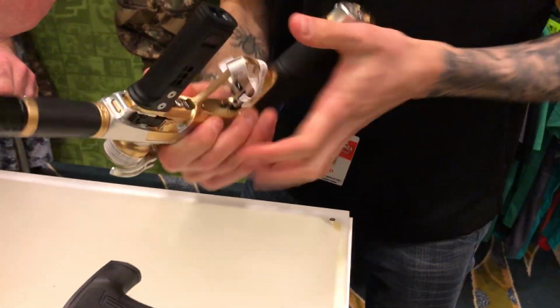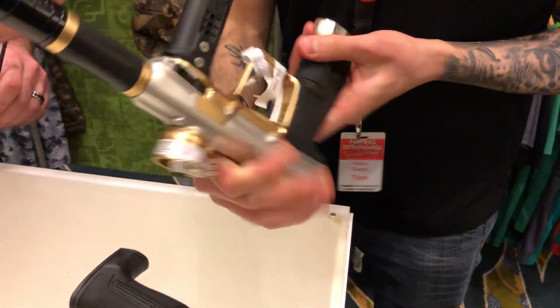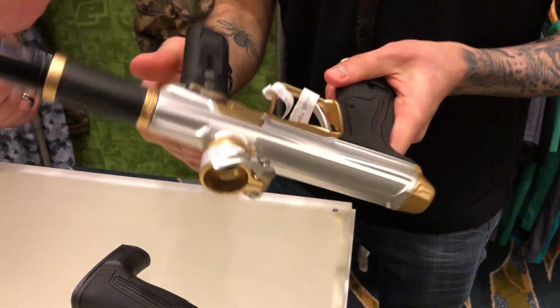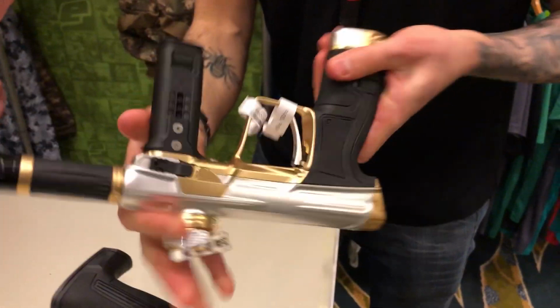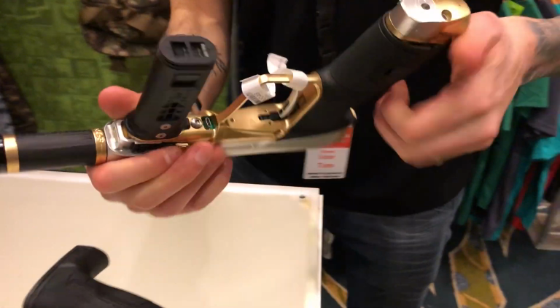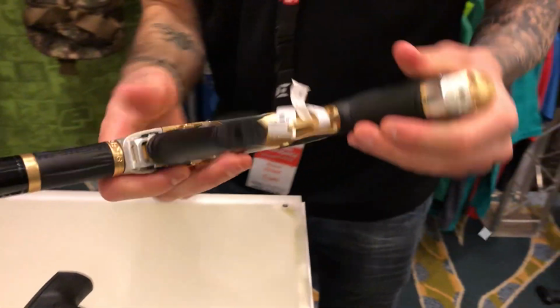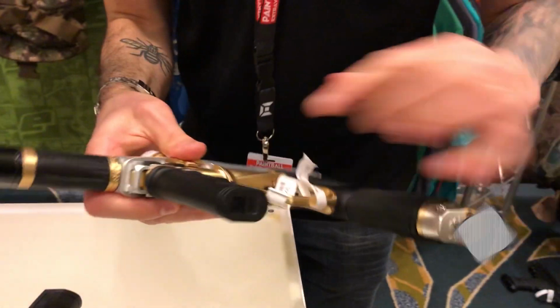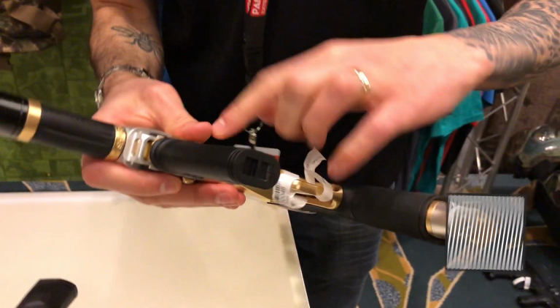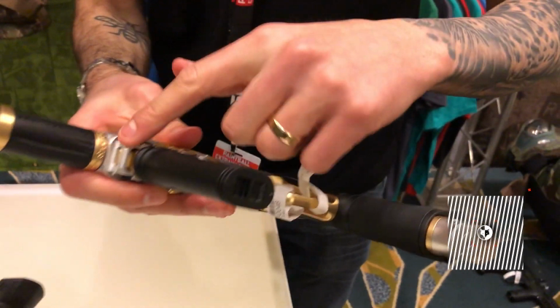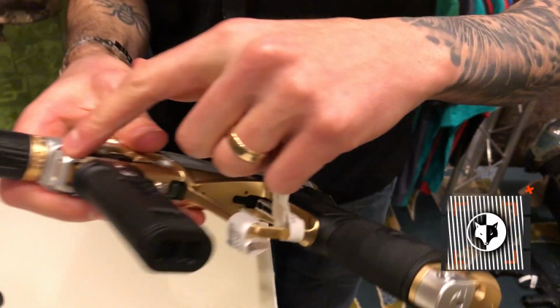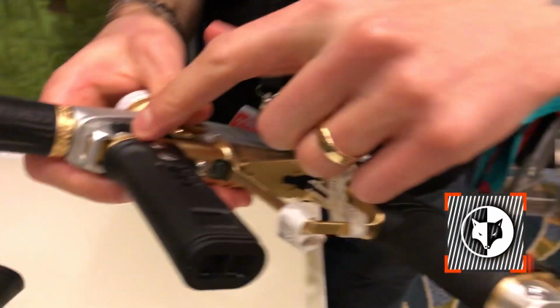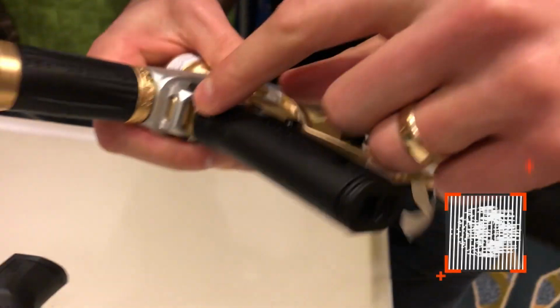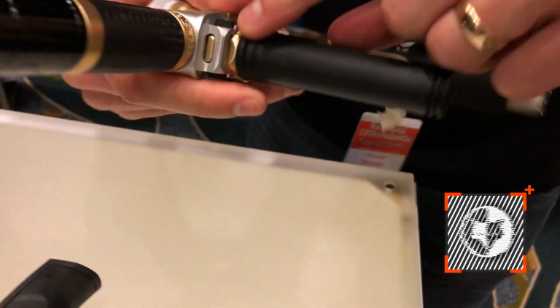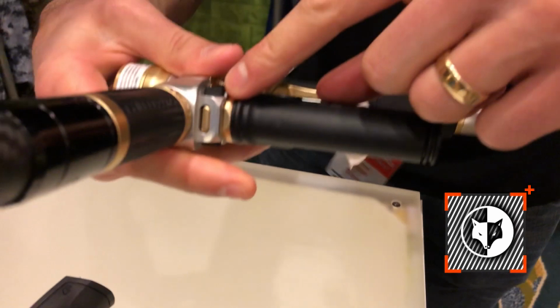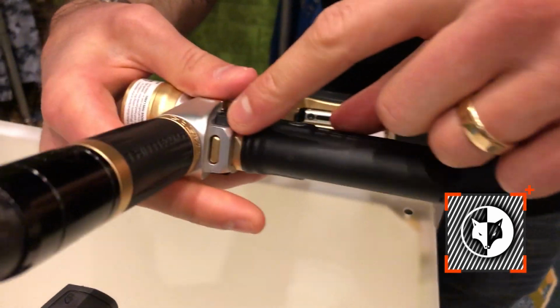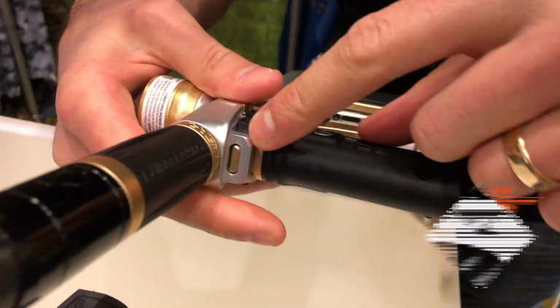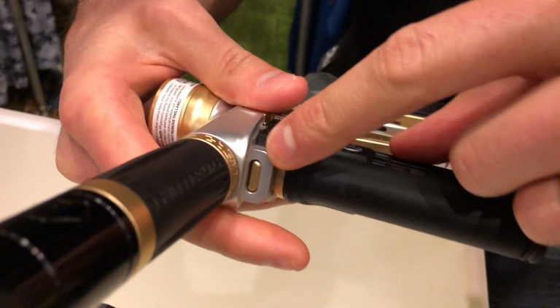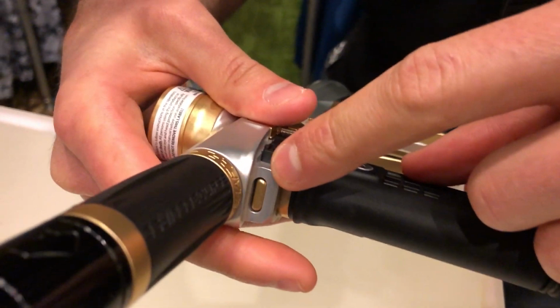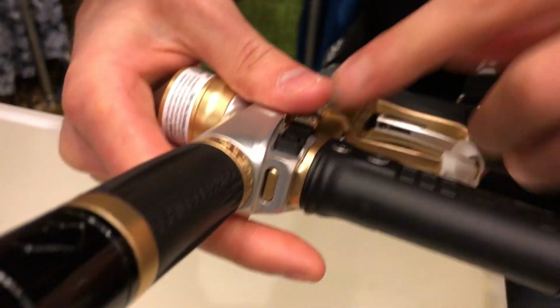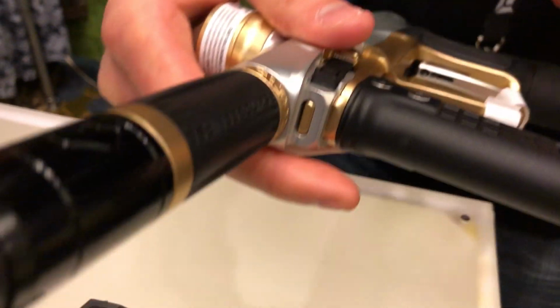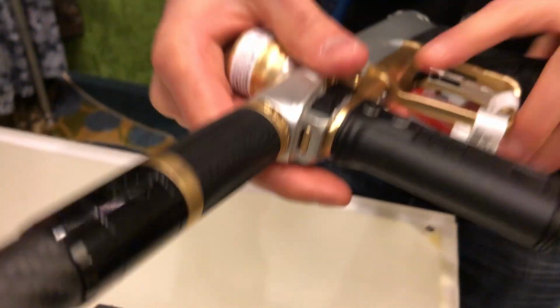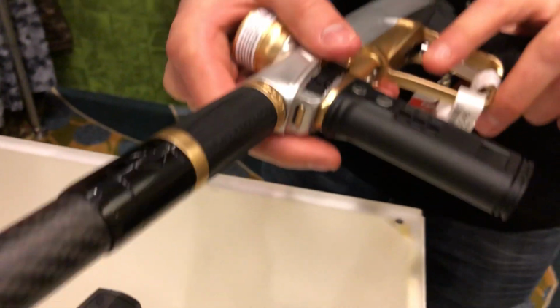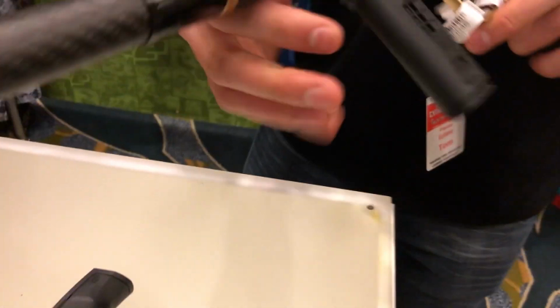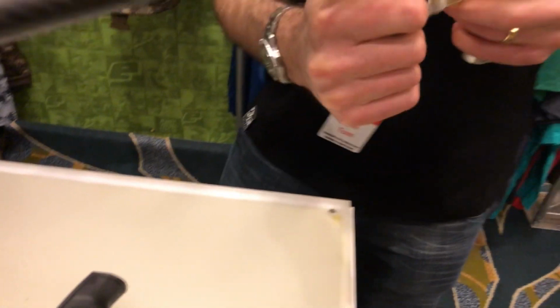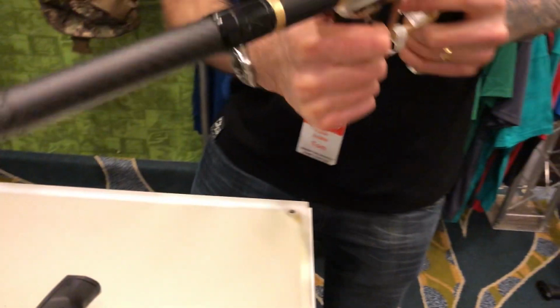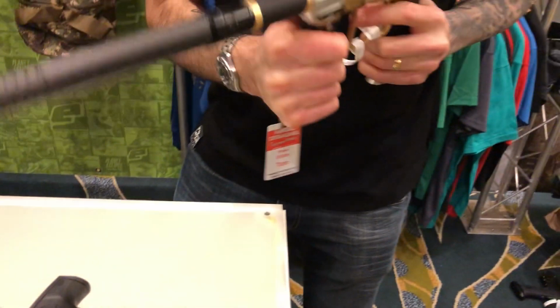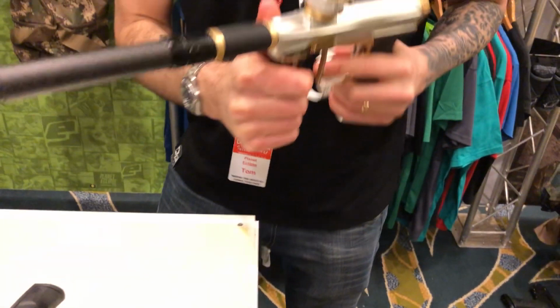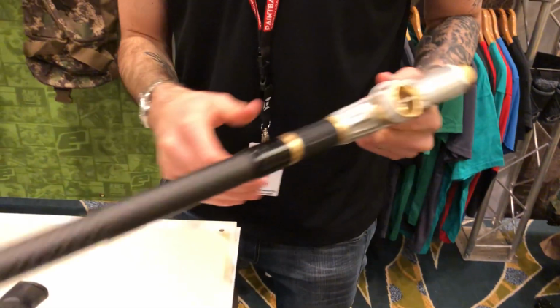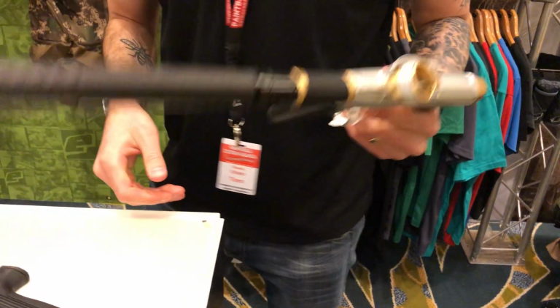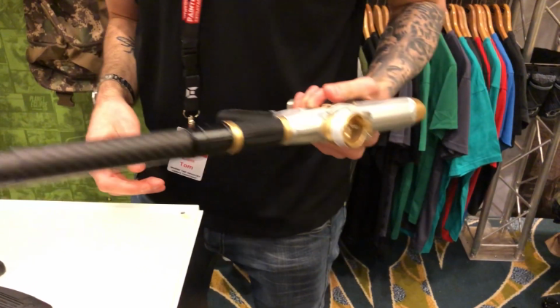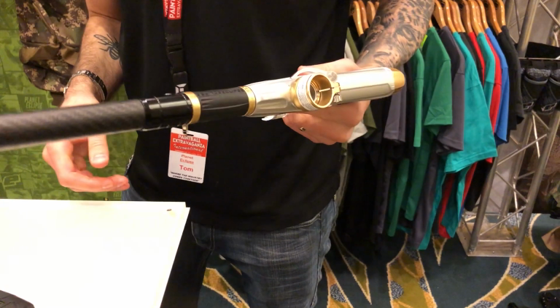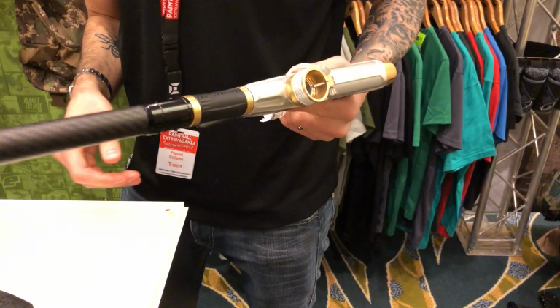It's got a new redesigned frame system which slots into the body itself — all clips together — so it's a lot stronger for people who are crashing on the floor.